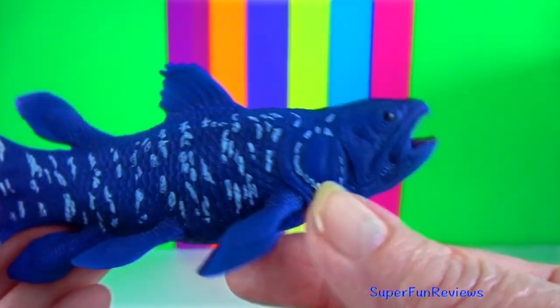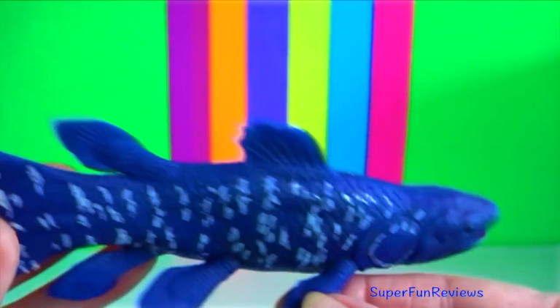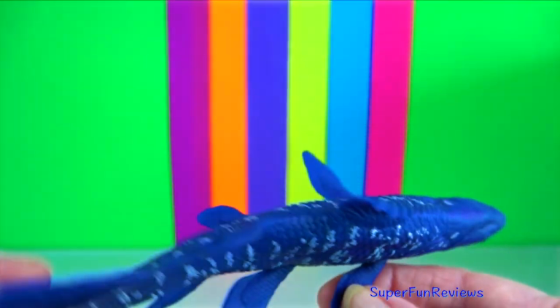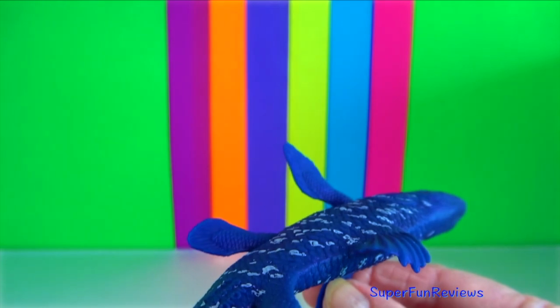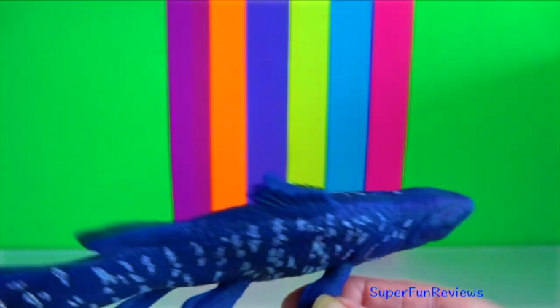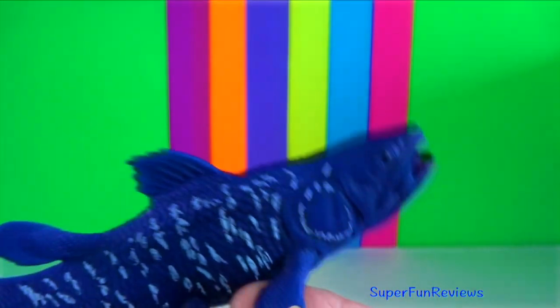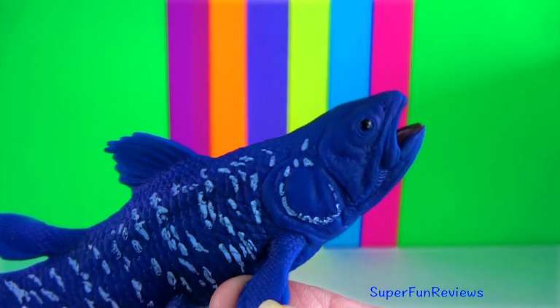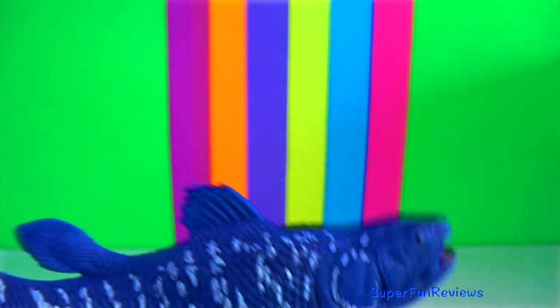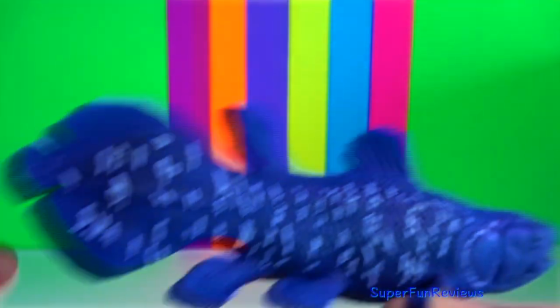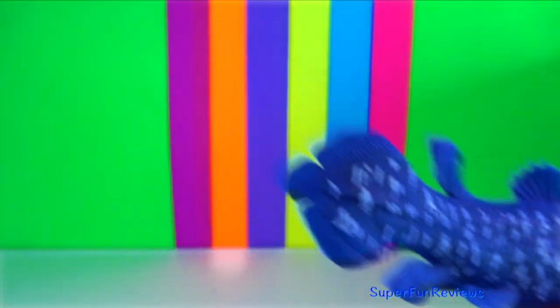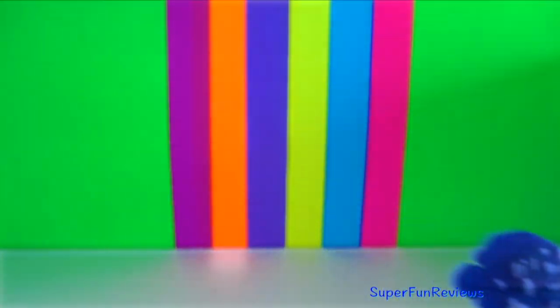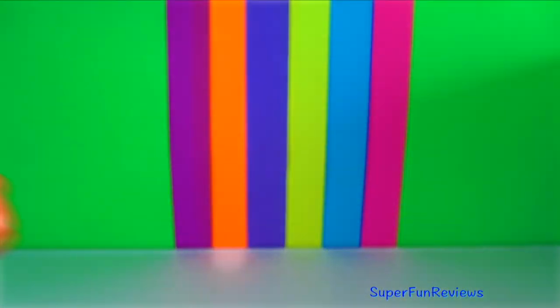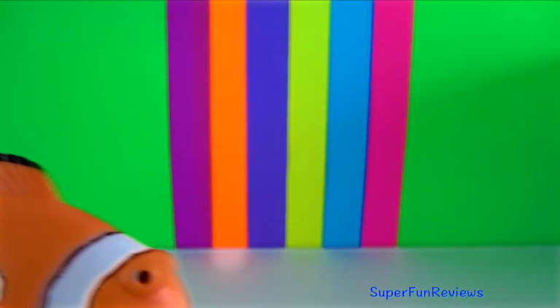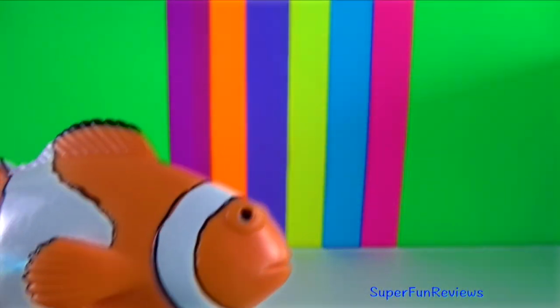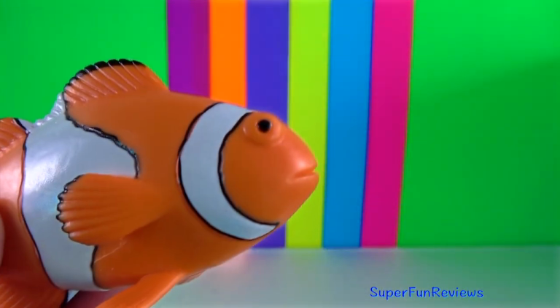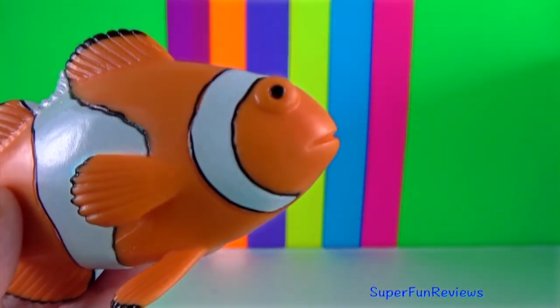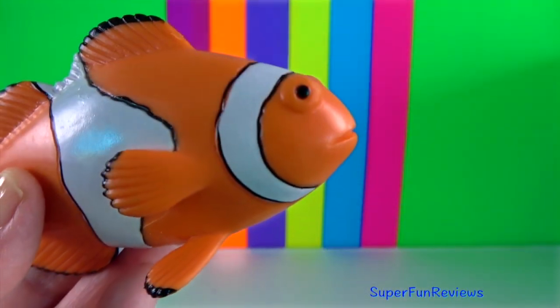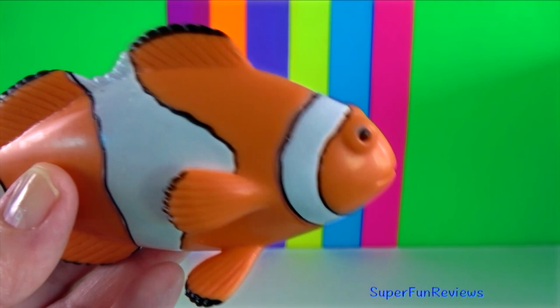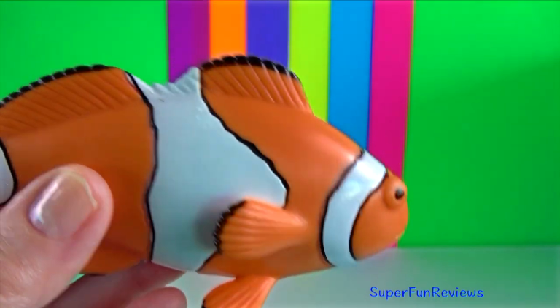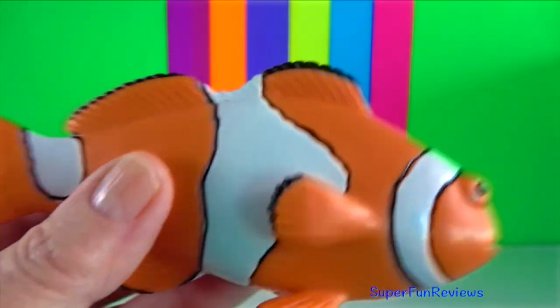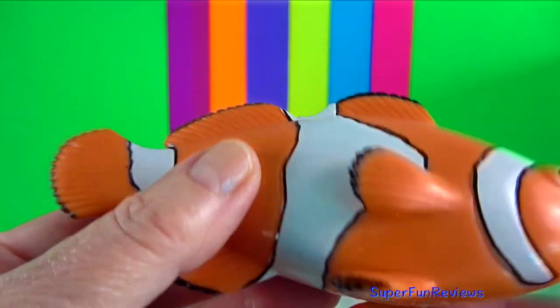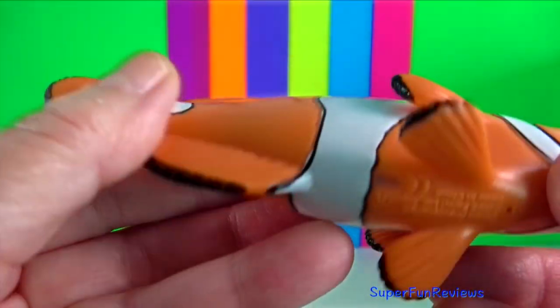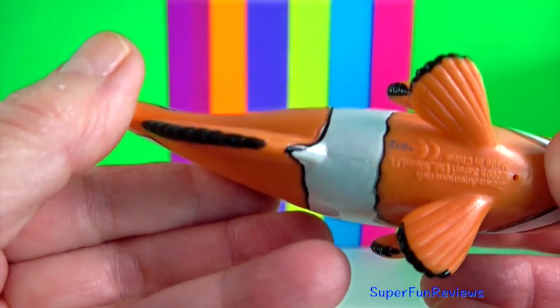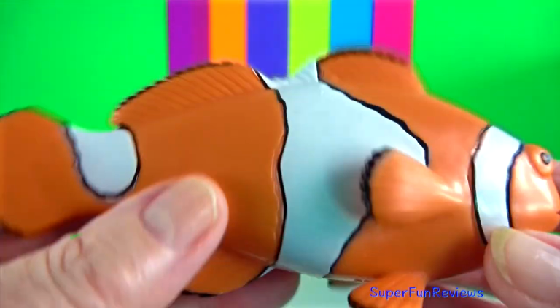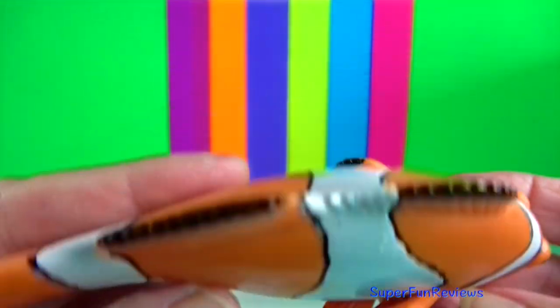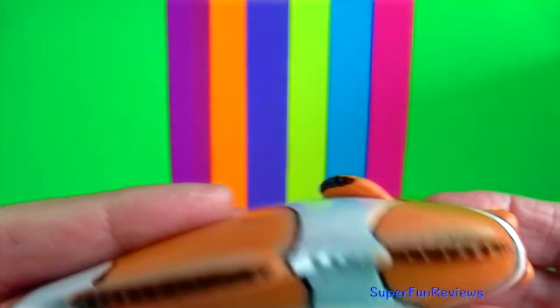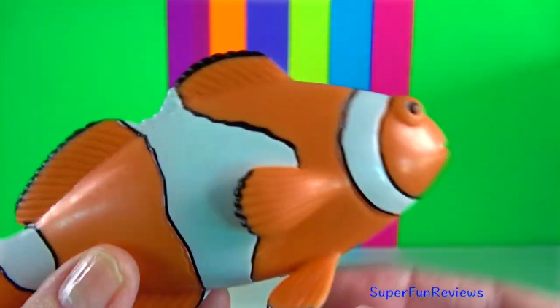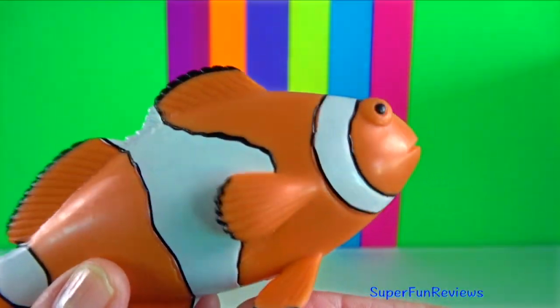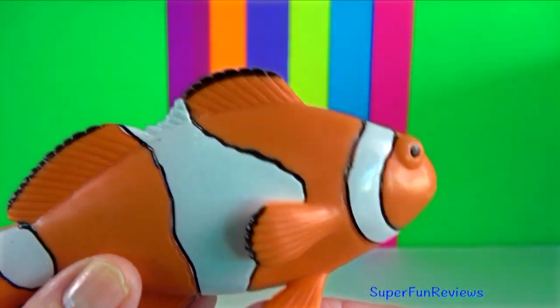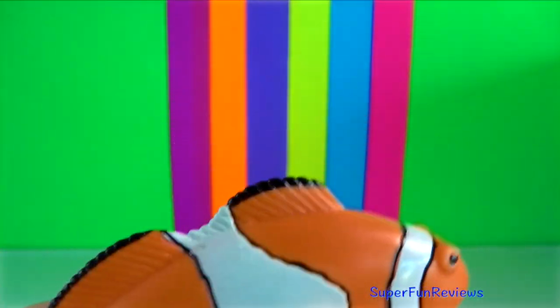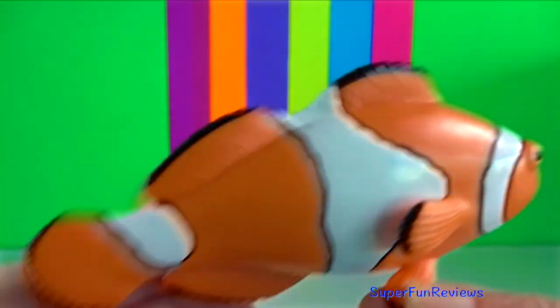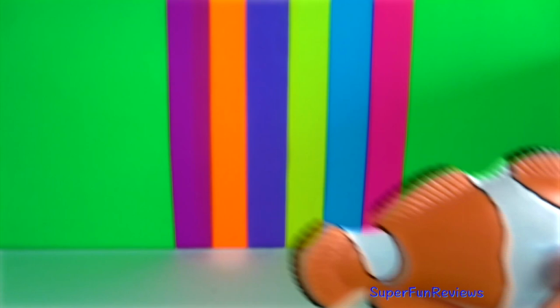Coelacanth — notice the fins on the bottom. Clown fish. They have a strict hierarchy, with the most aggressive female at the top.